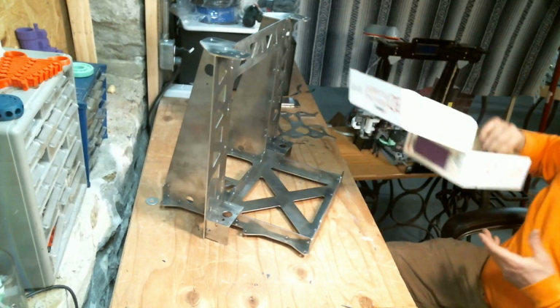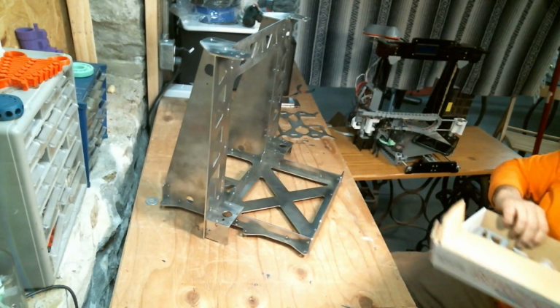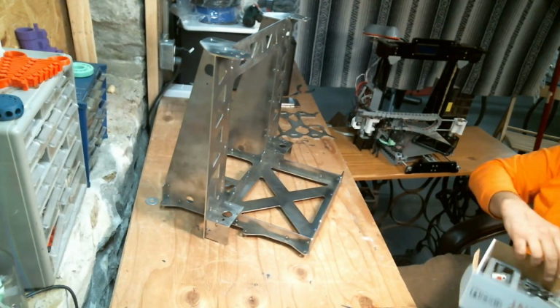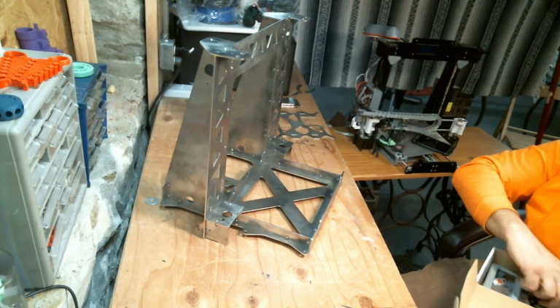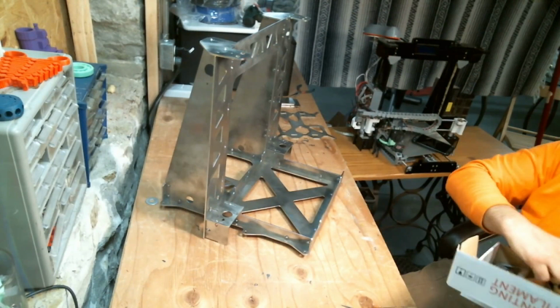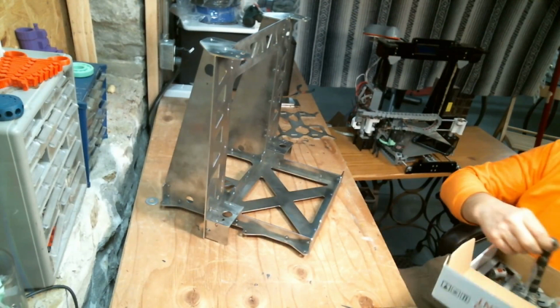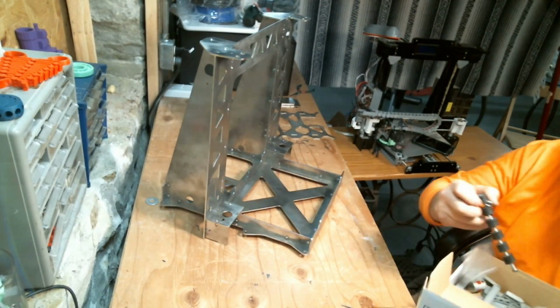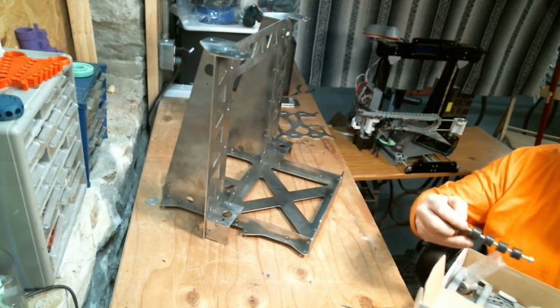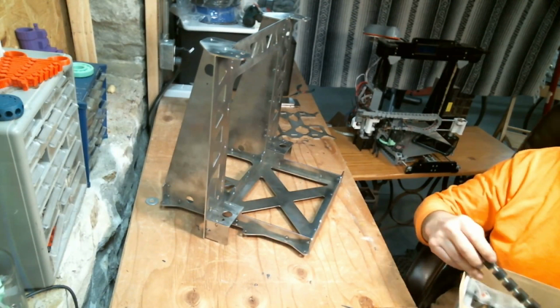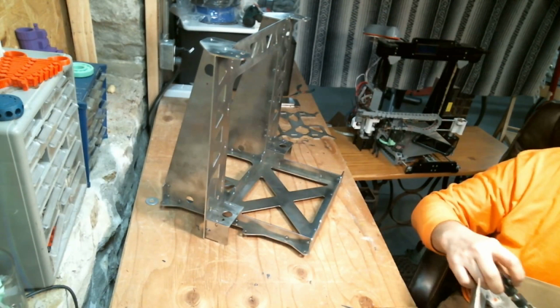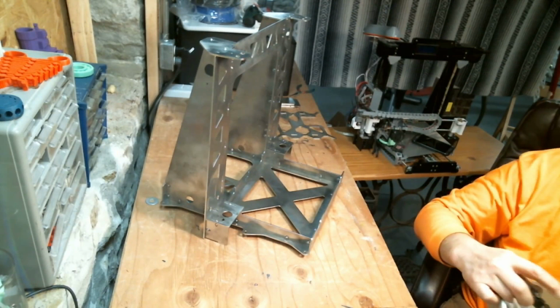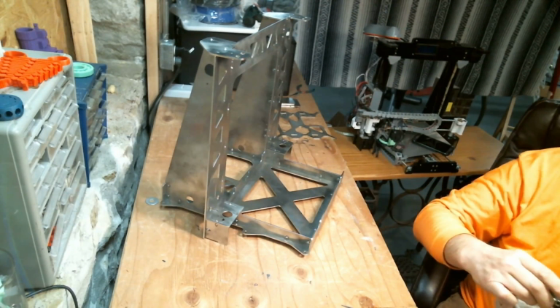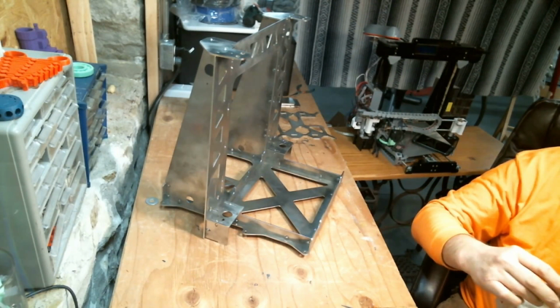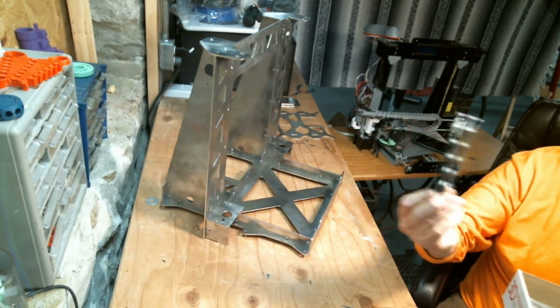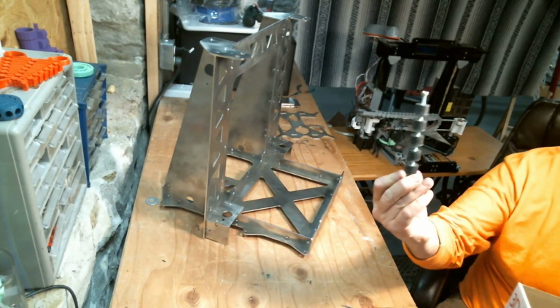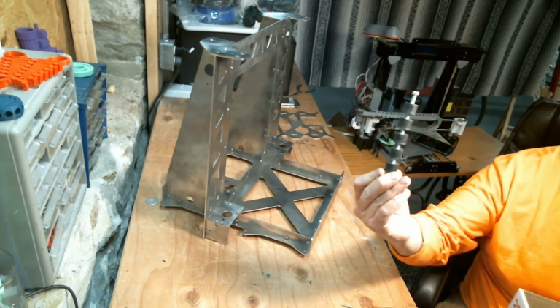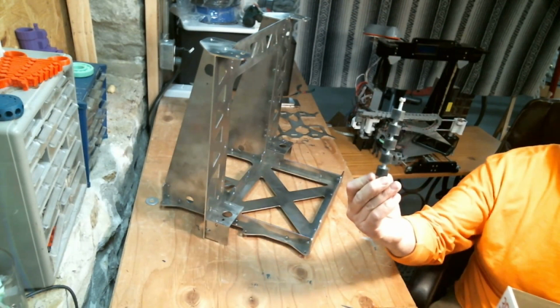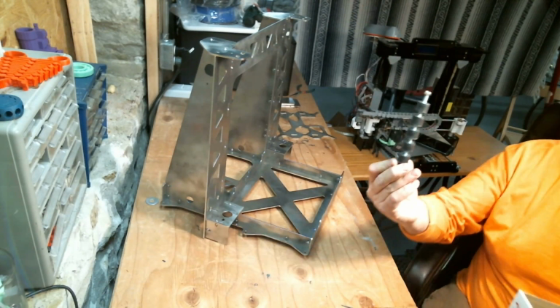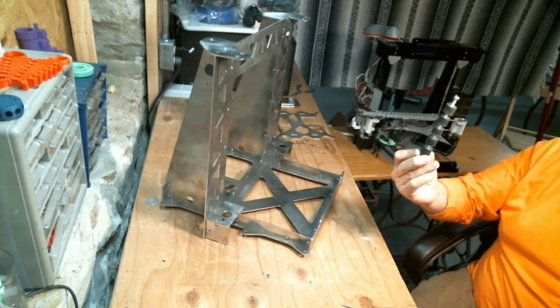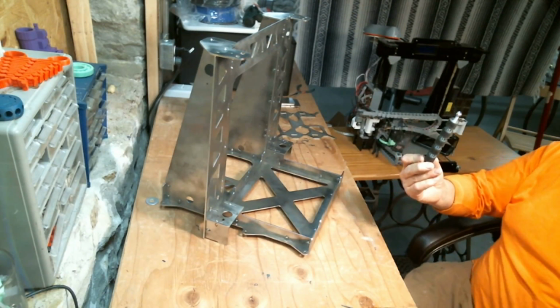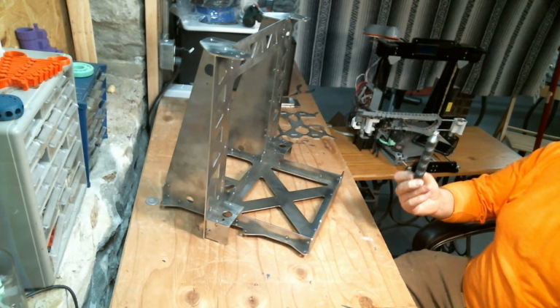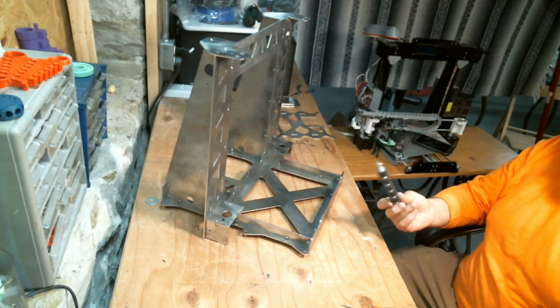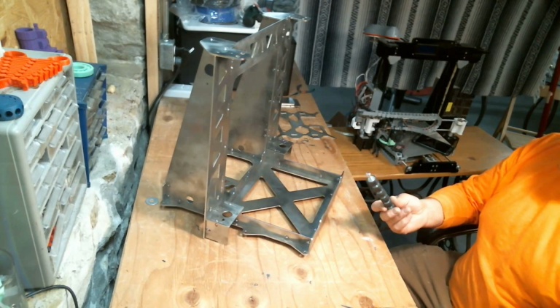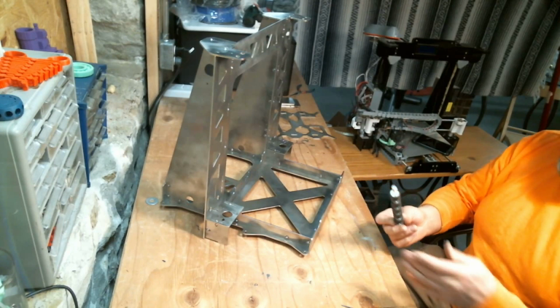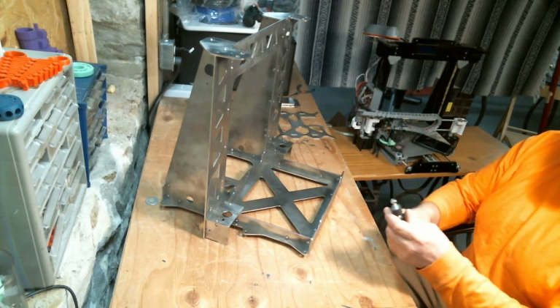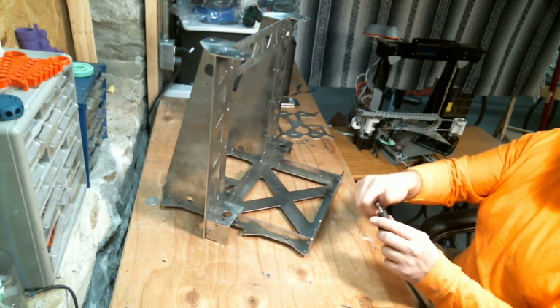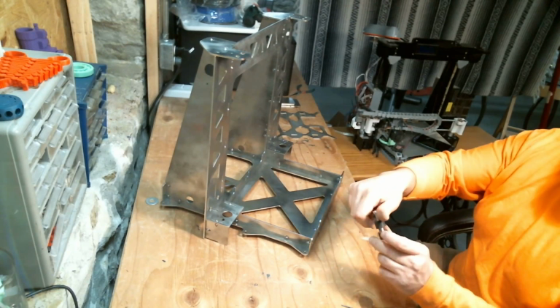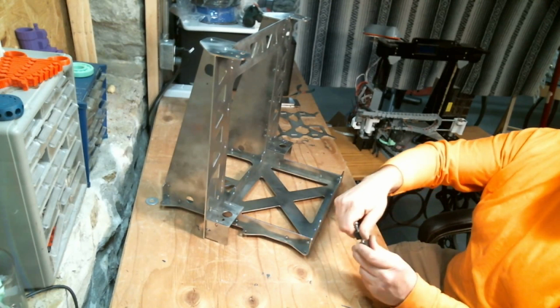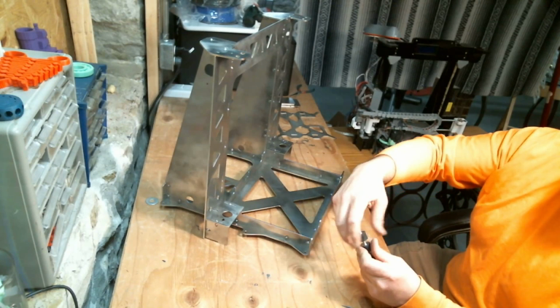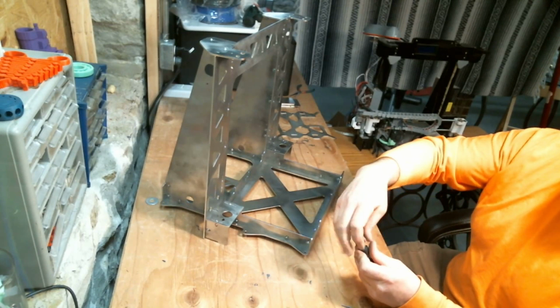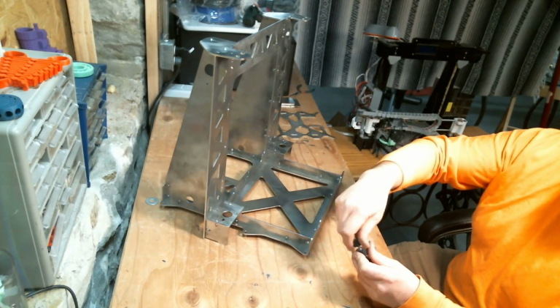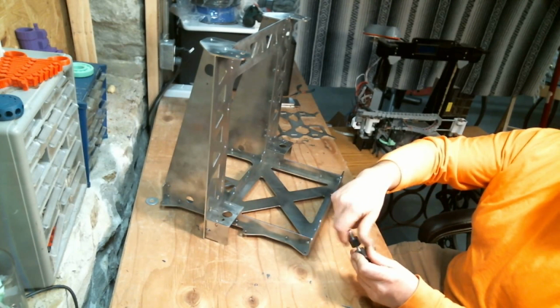I would highly recommend anti-vibration feet. I got these on Amazon.